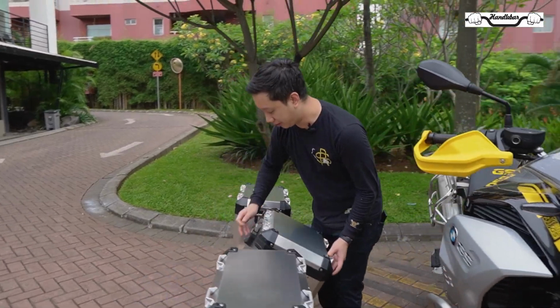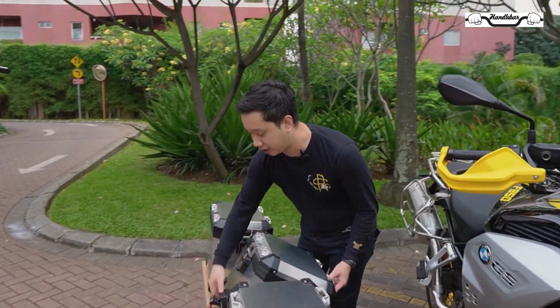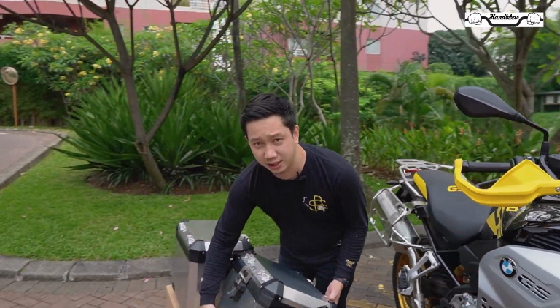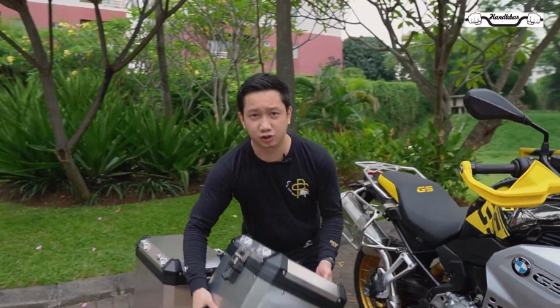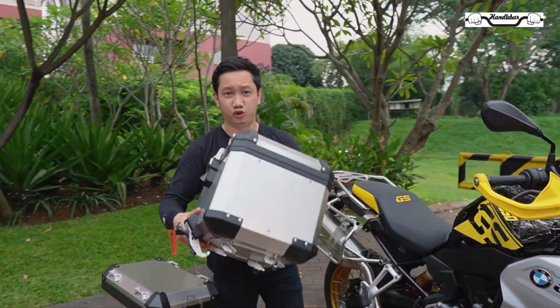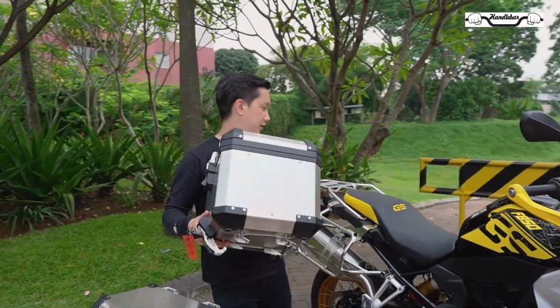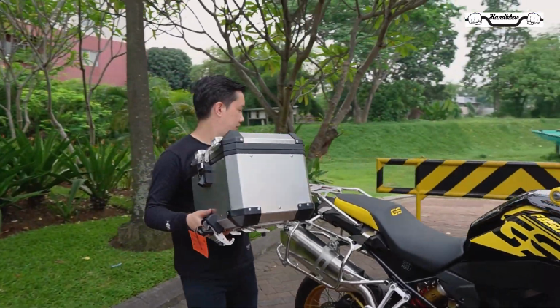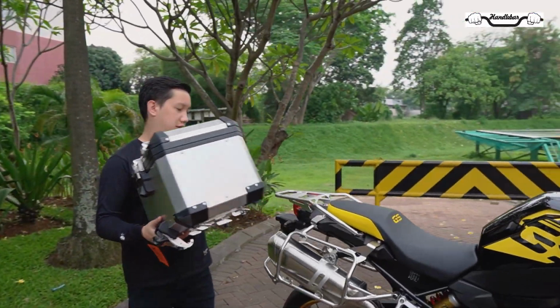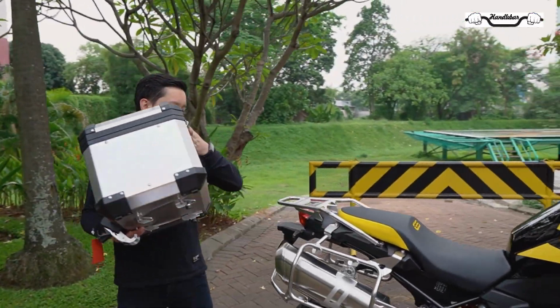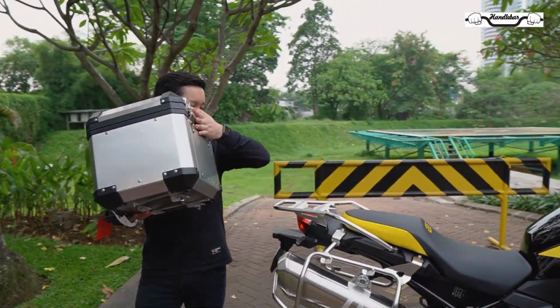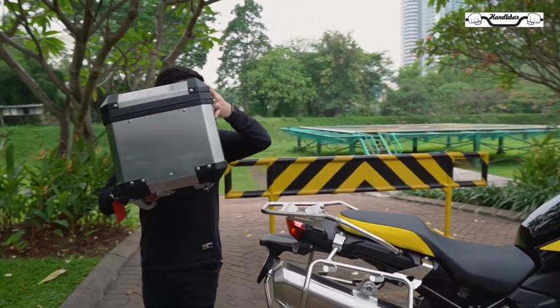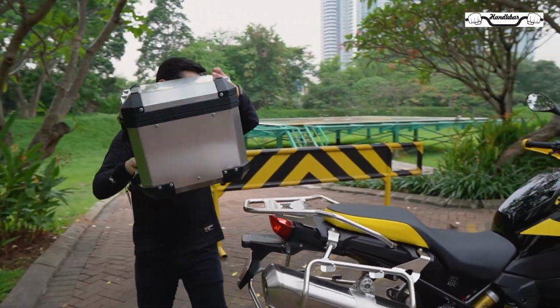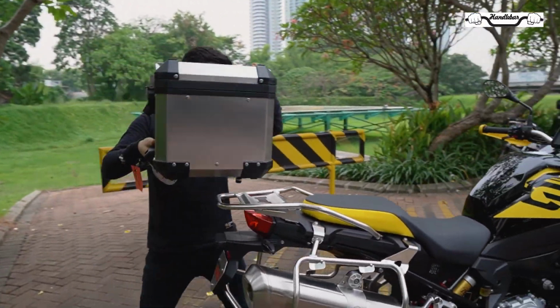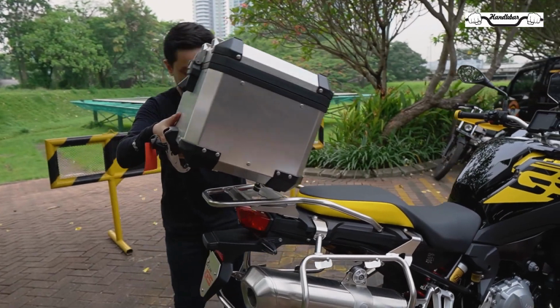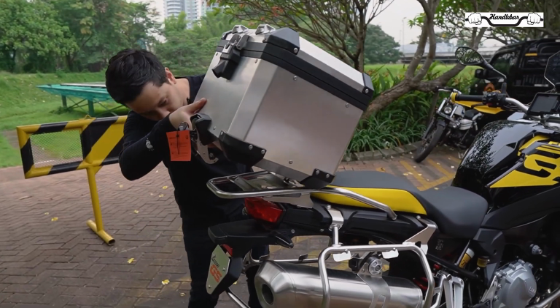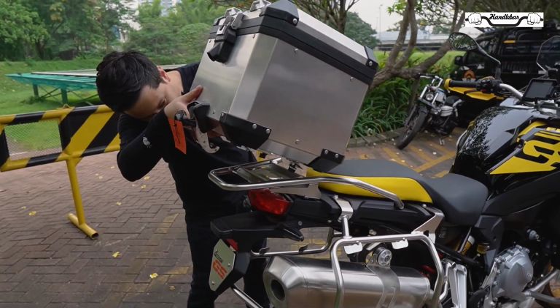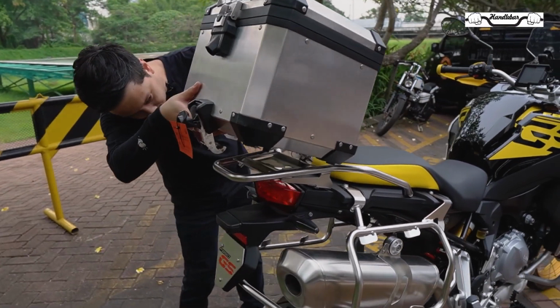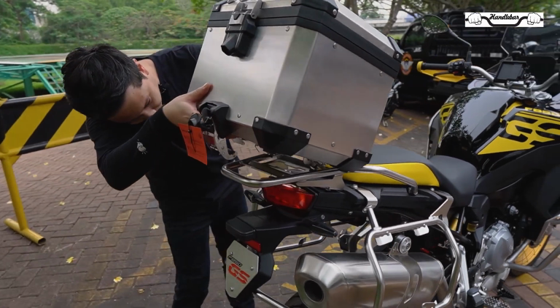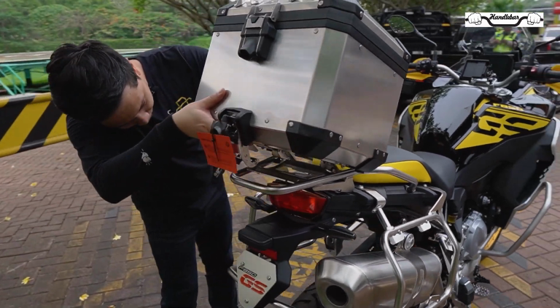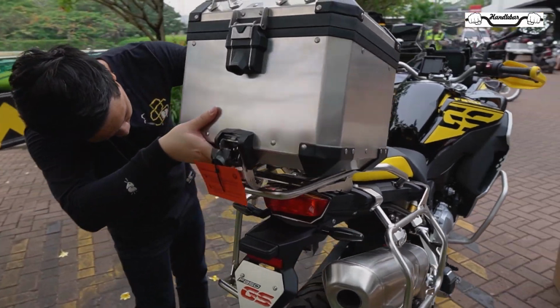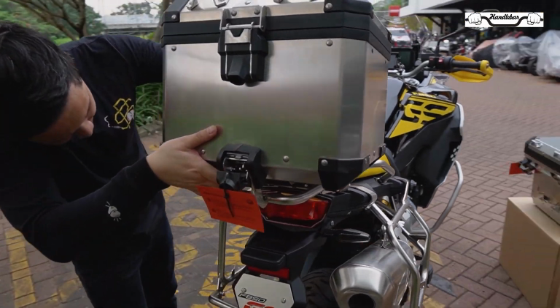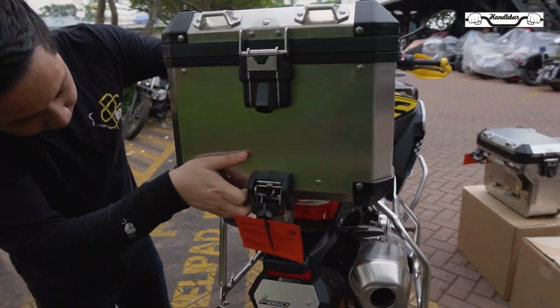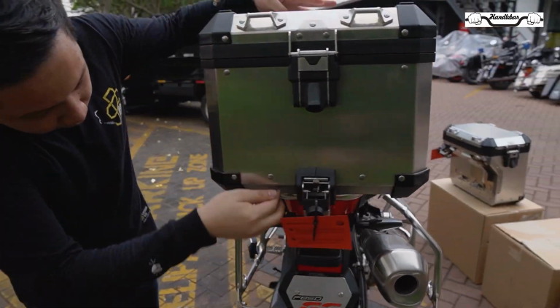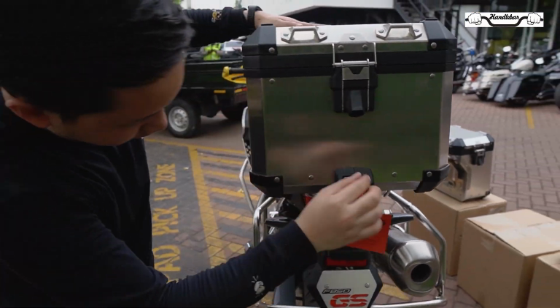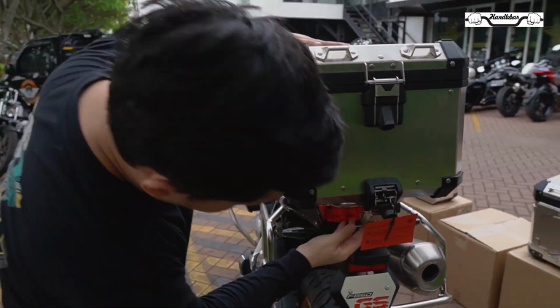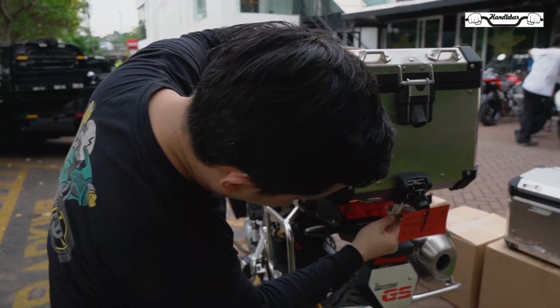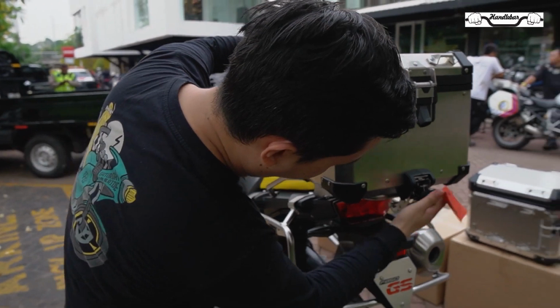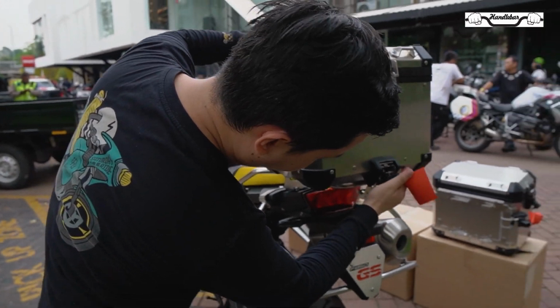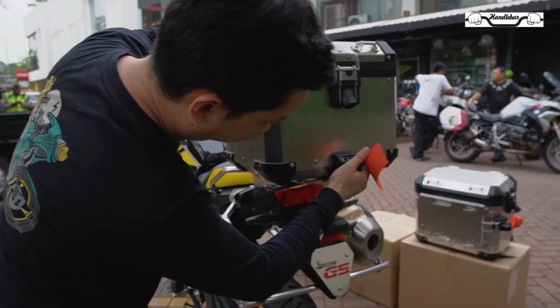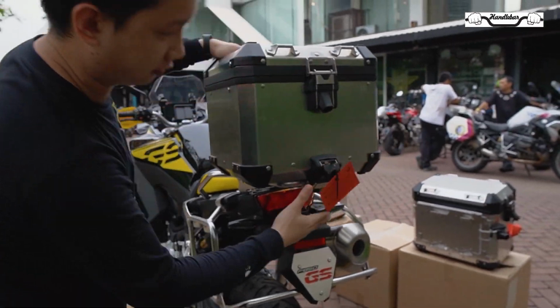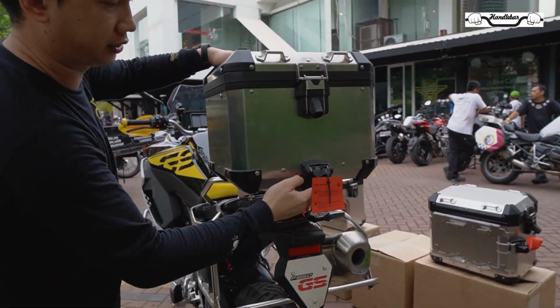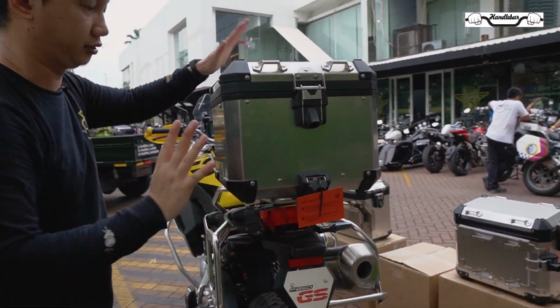Pertama-tama kita akan pasang yang top box dulu ya. Ini sudah ada lock bawaannya, kita tinggal pasang seperti itu.